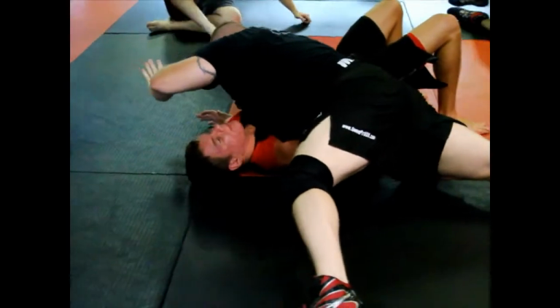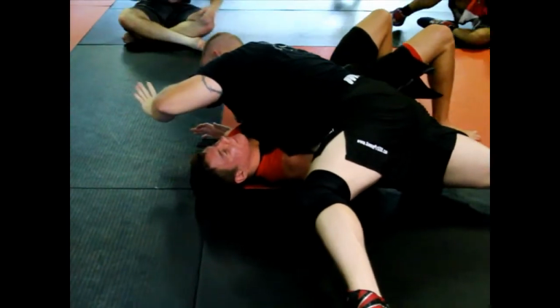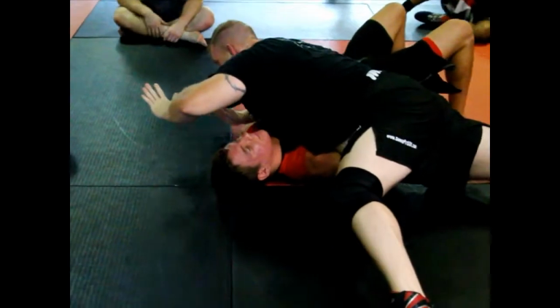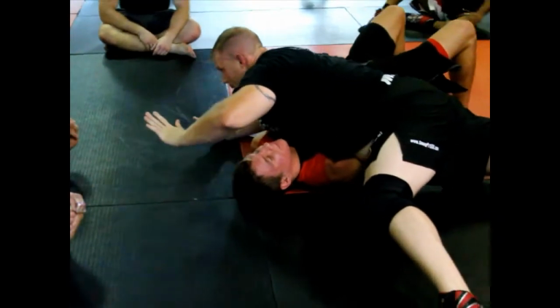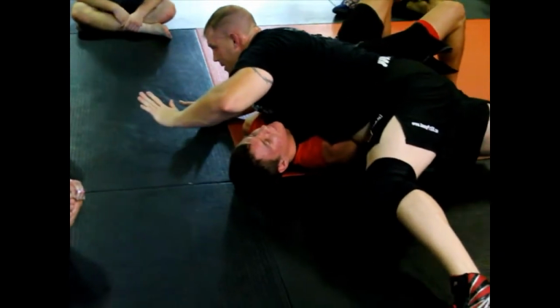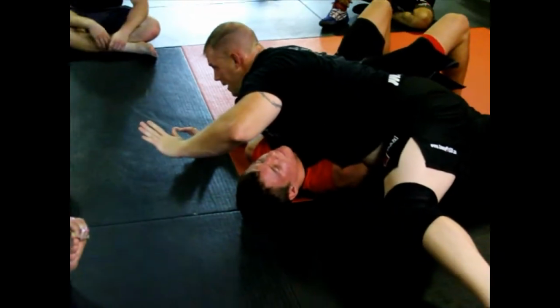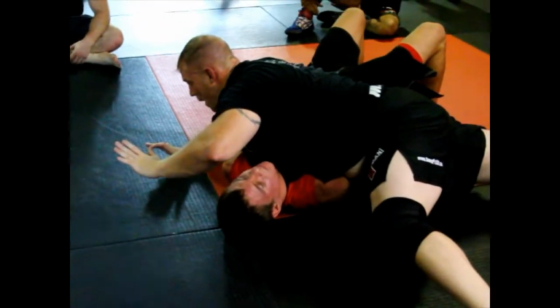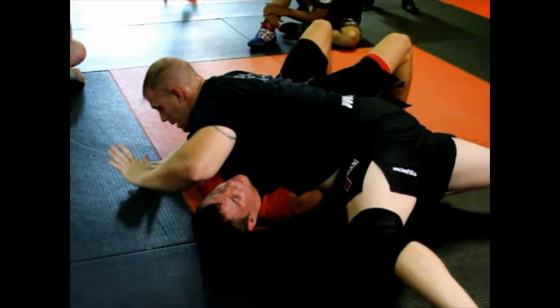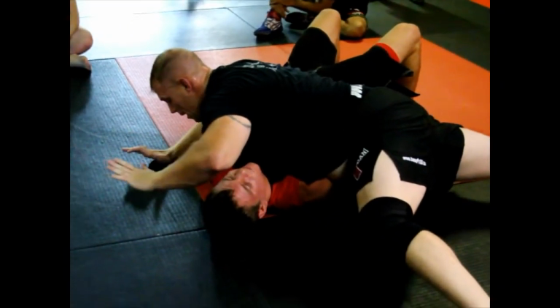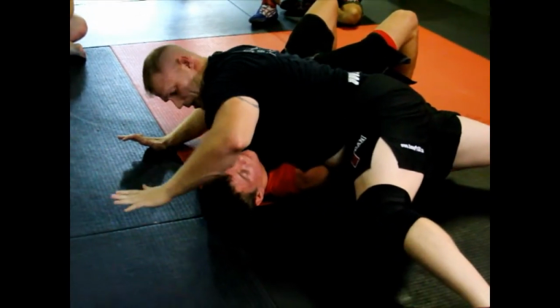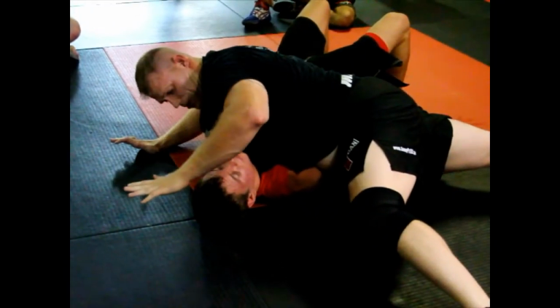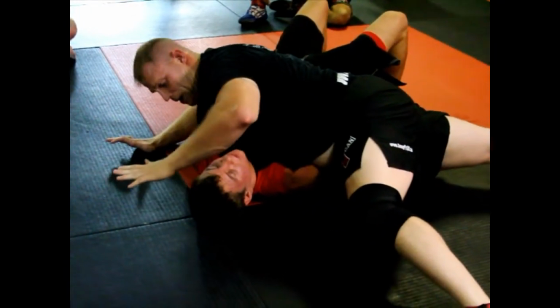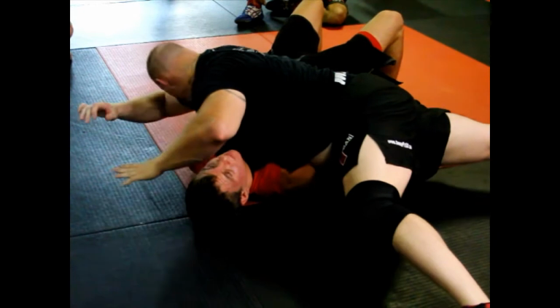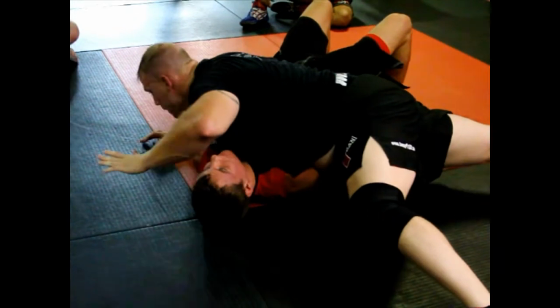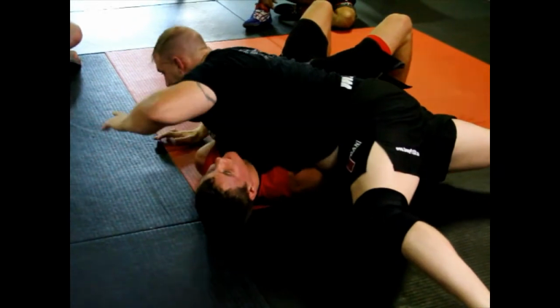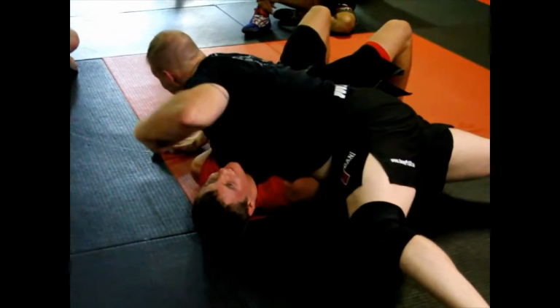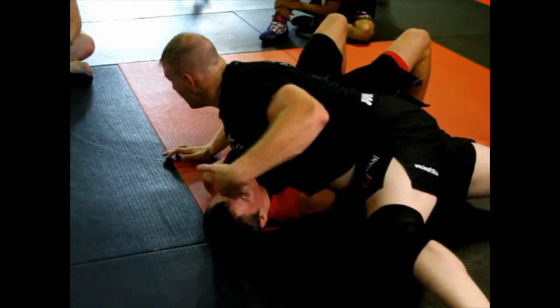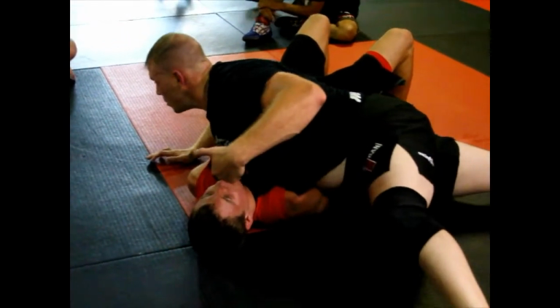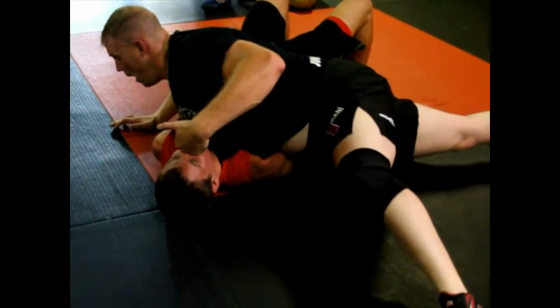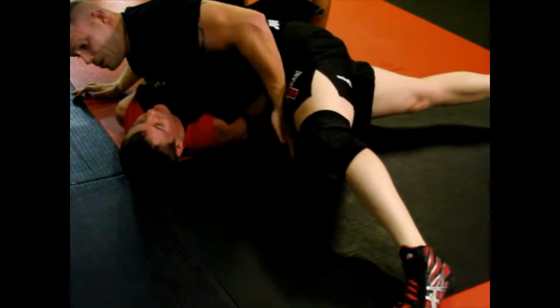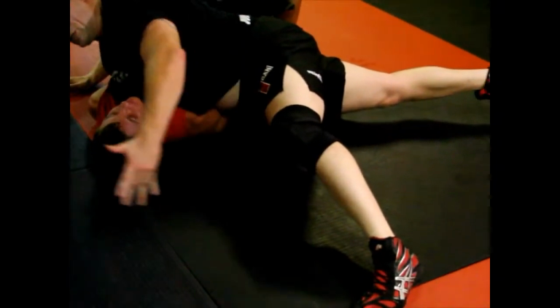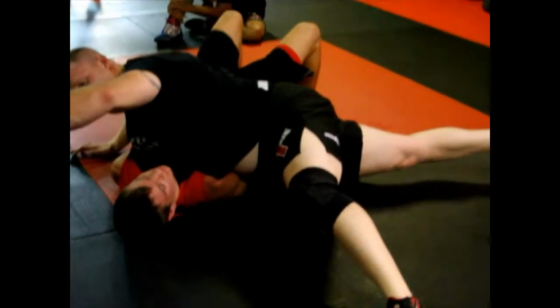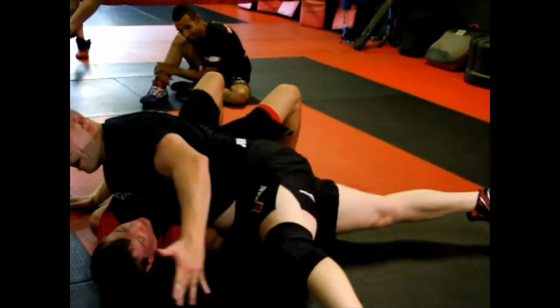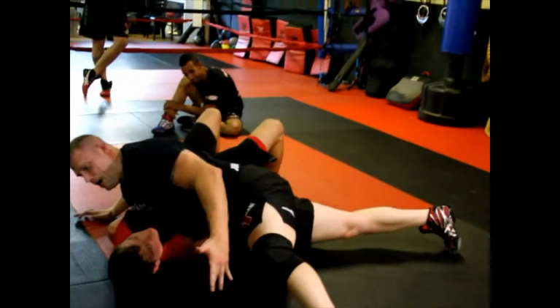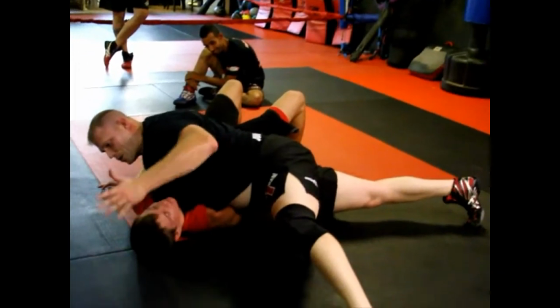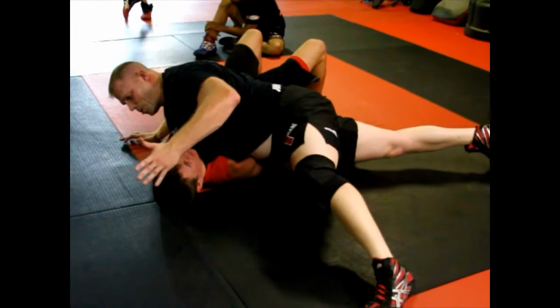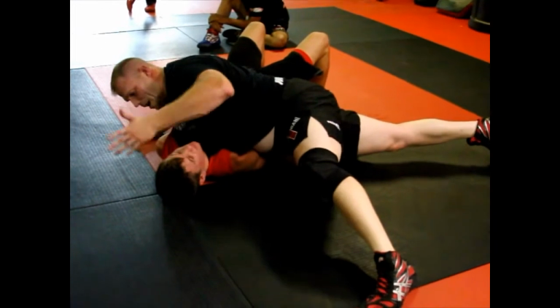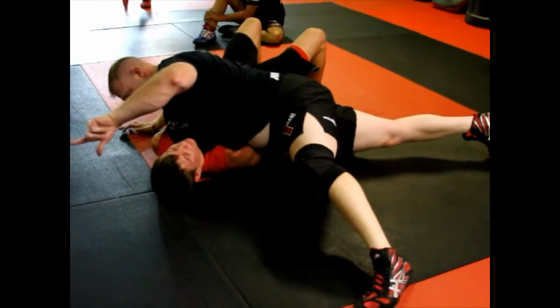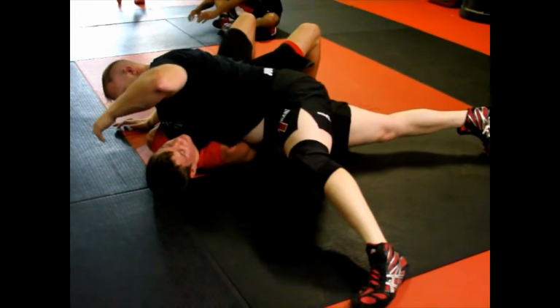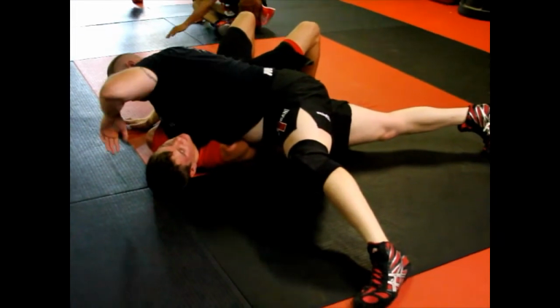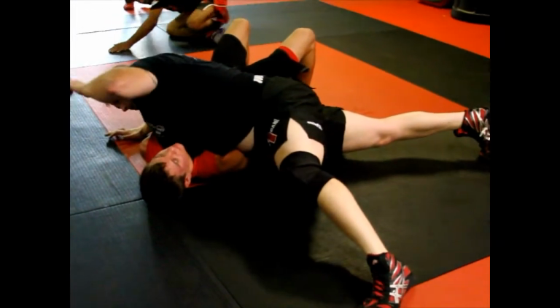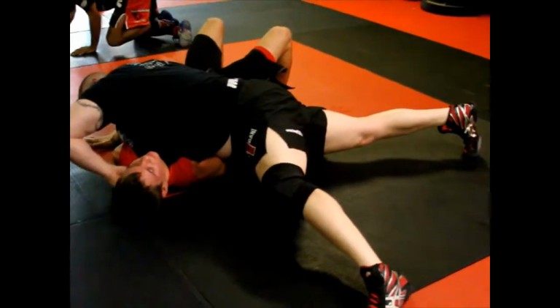All my weight is on him. You can see my knees are not down right now — he's carrying everything. It kind of hurts, right? He can't stop me from going north-south. There's nothing to stop me from coming around this way.